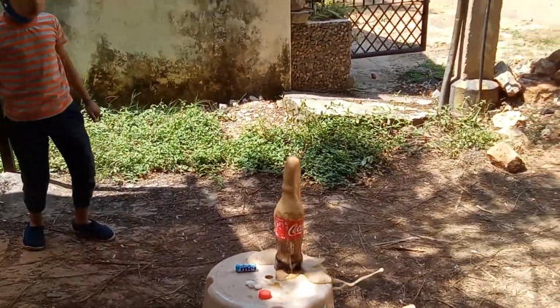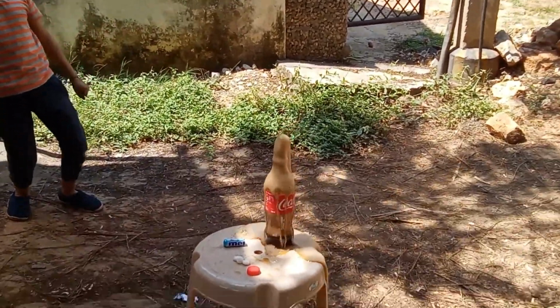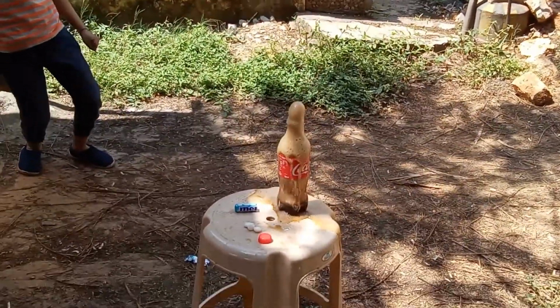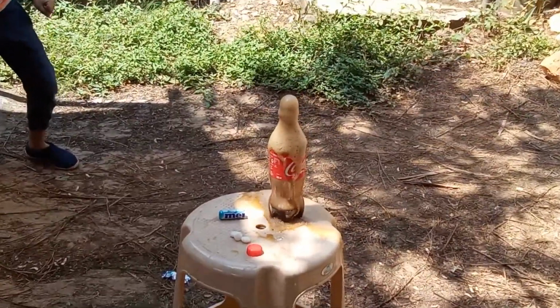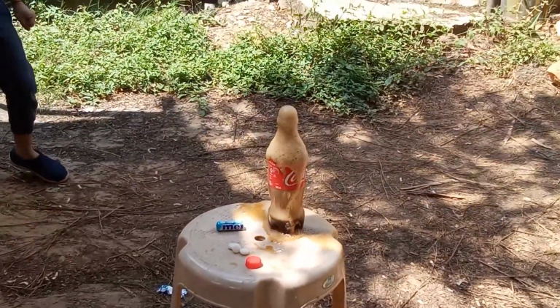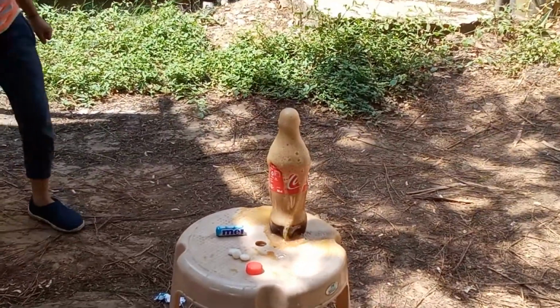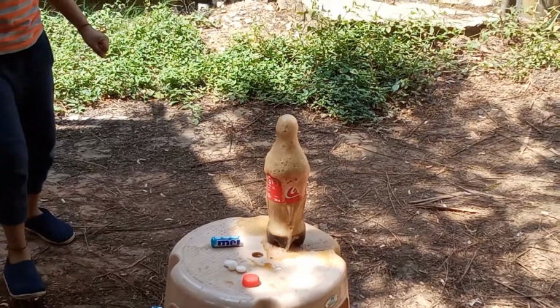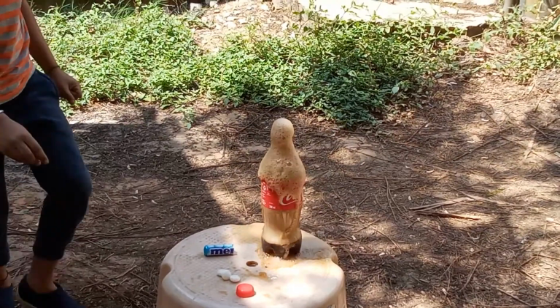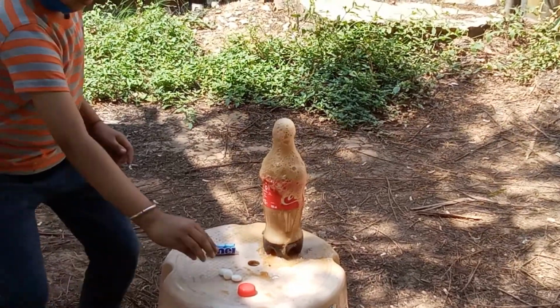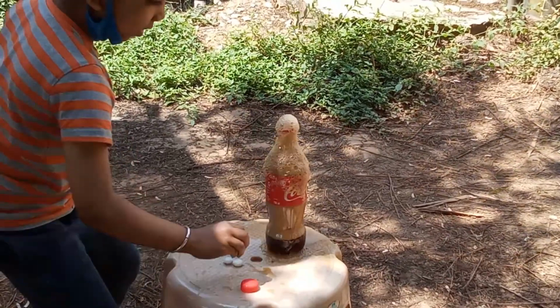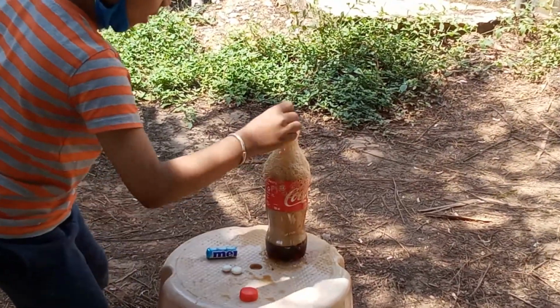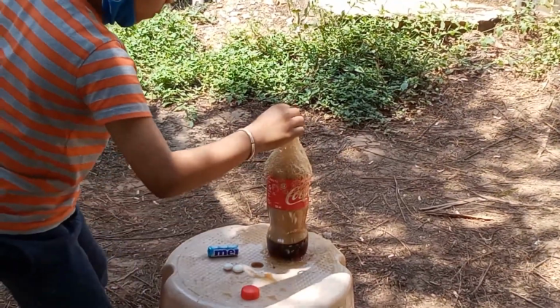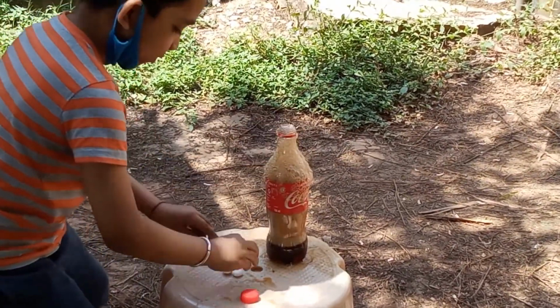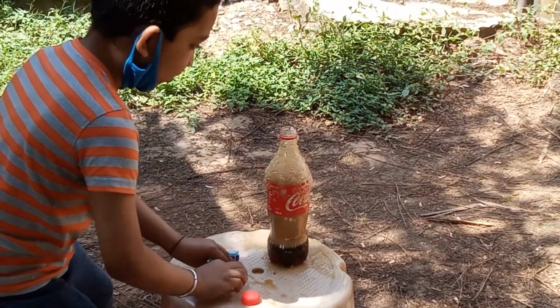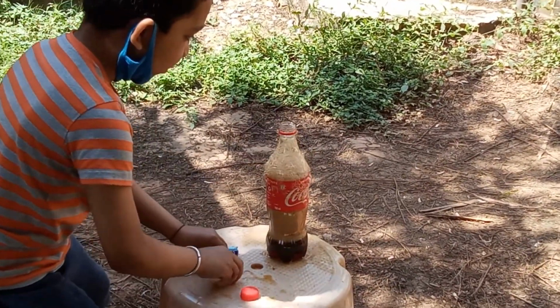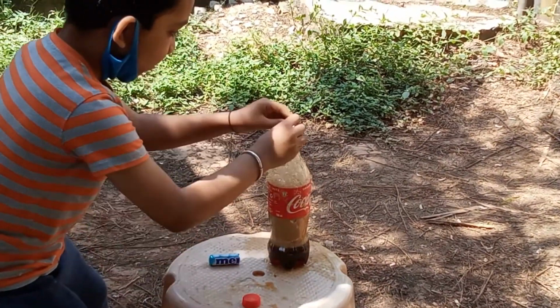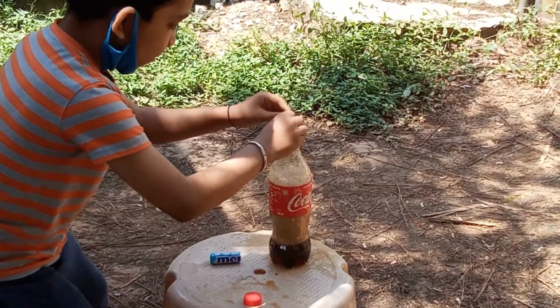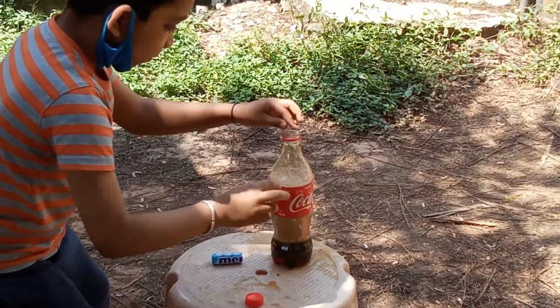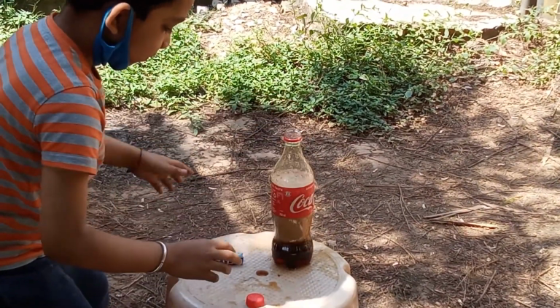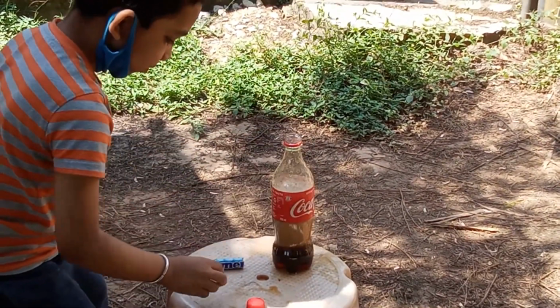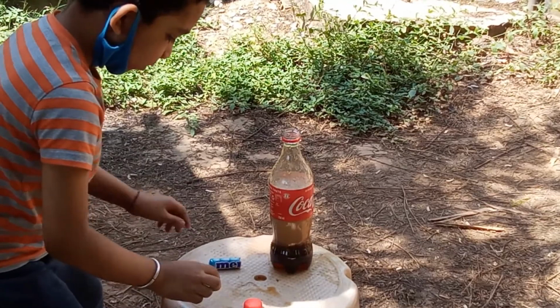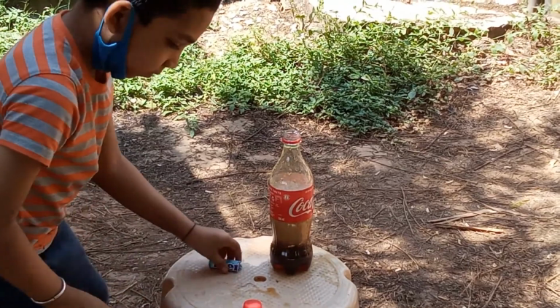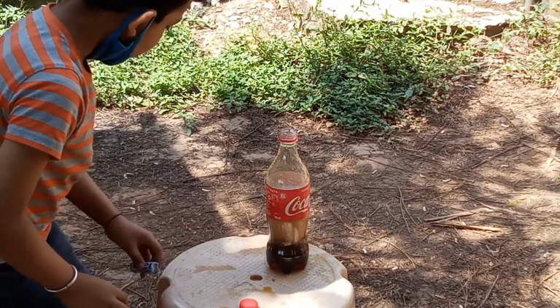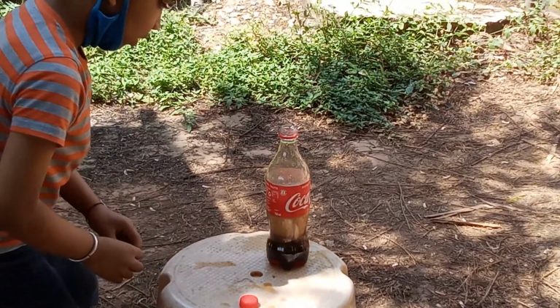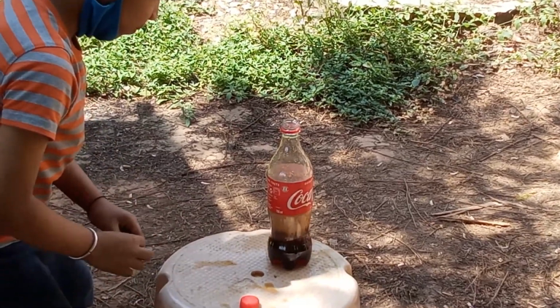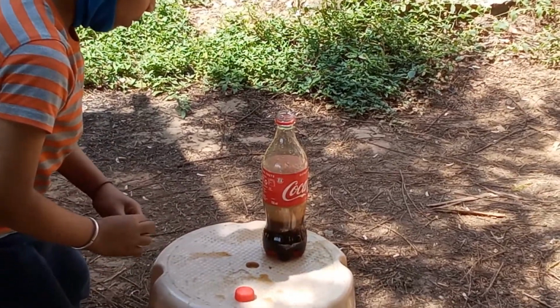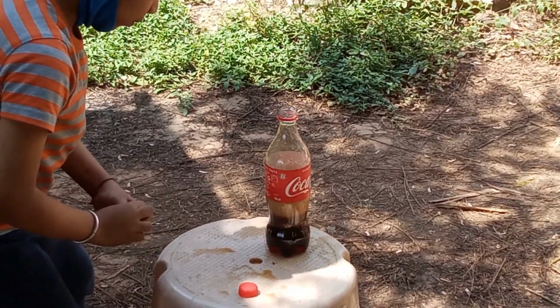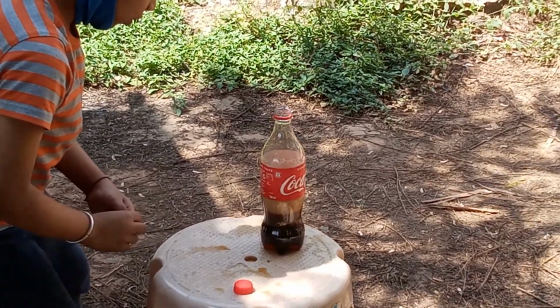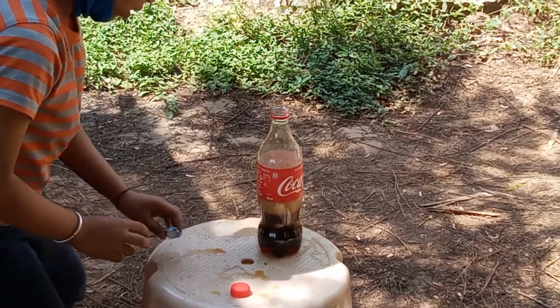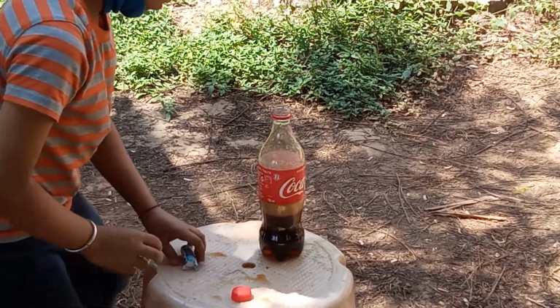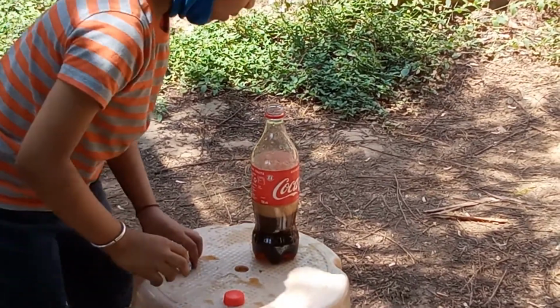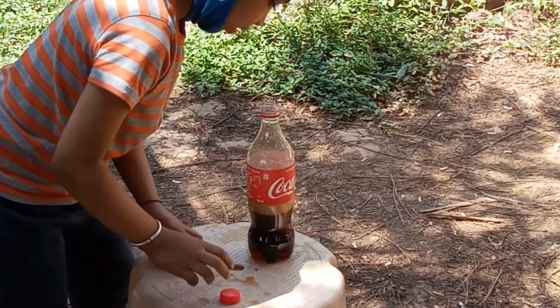Oh! Okay, now I am putting in more and more Mentos. Okay.